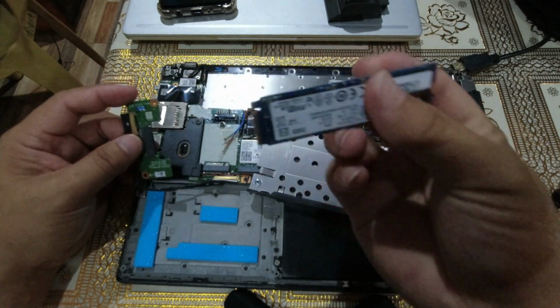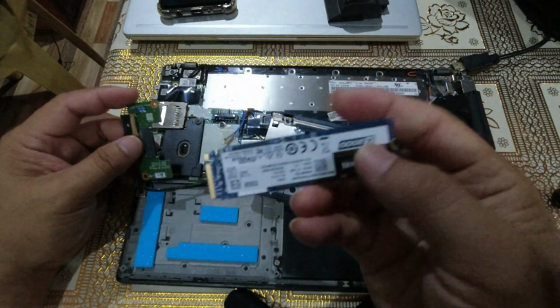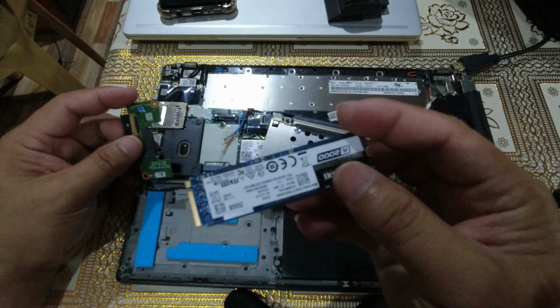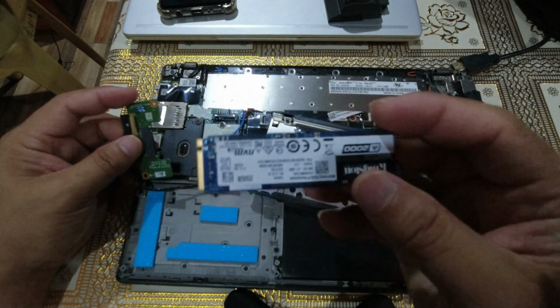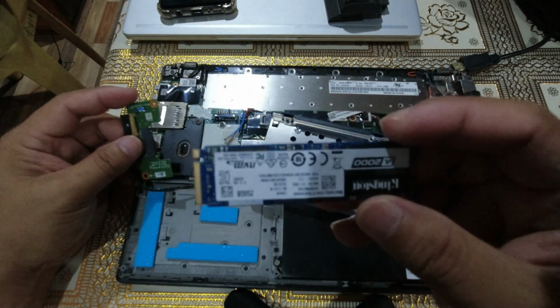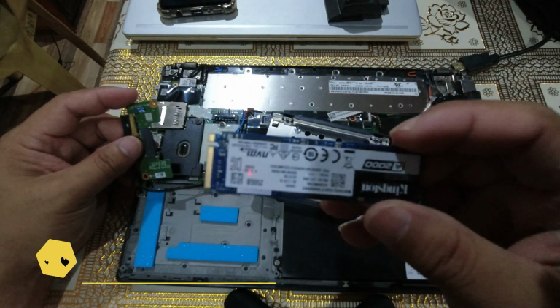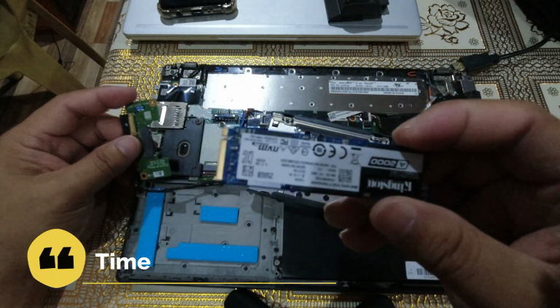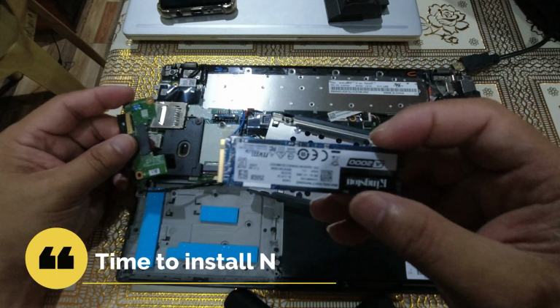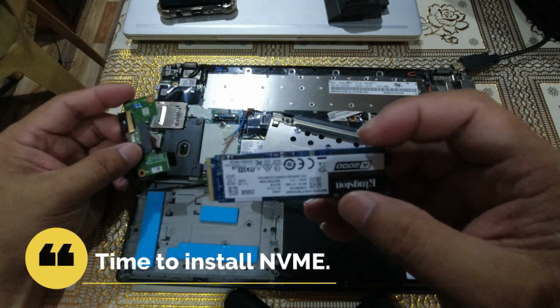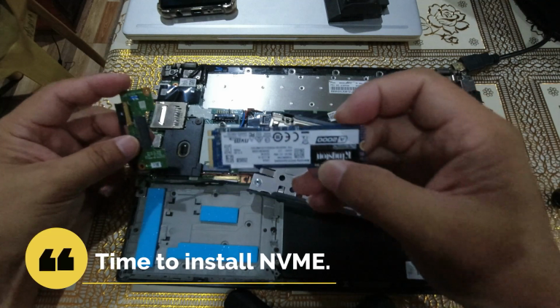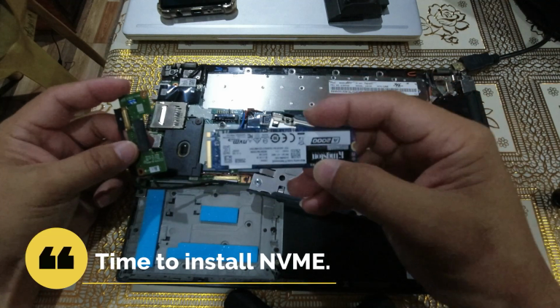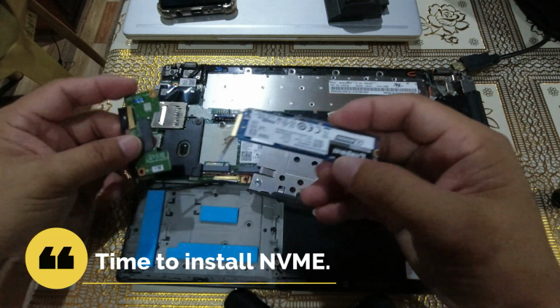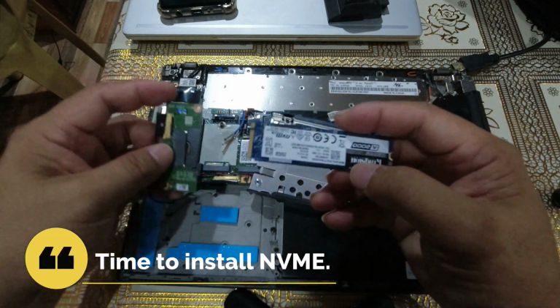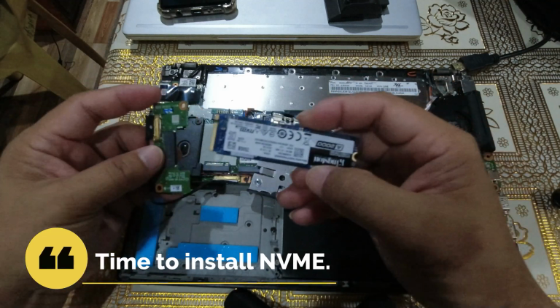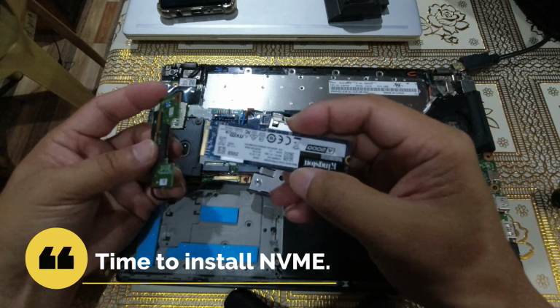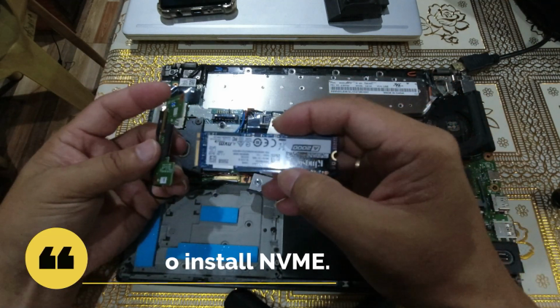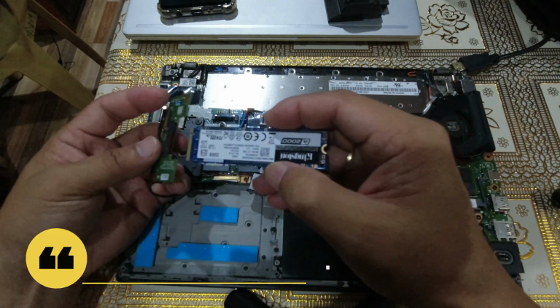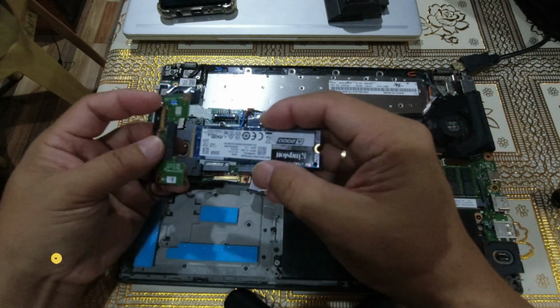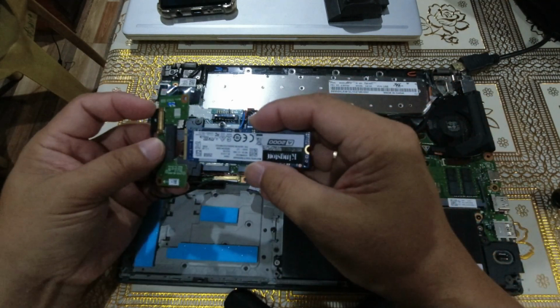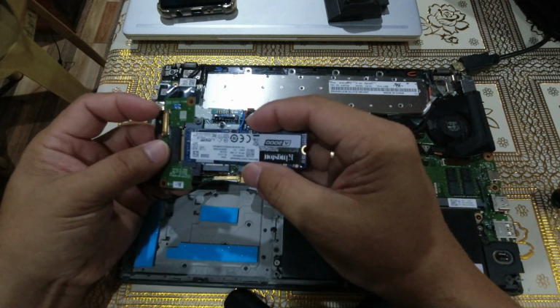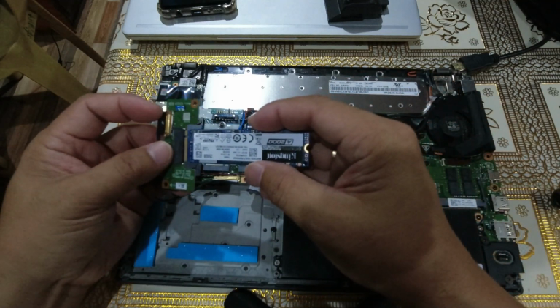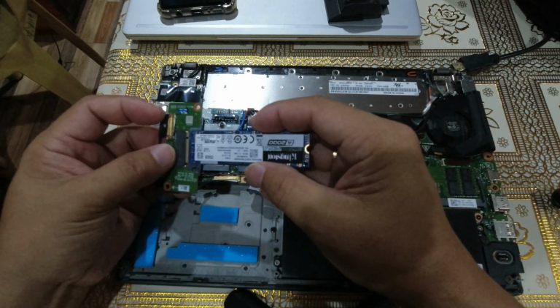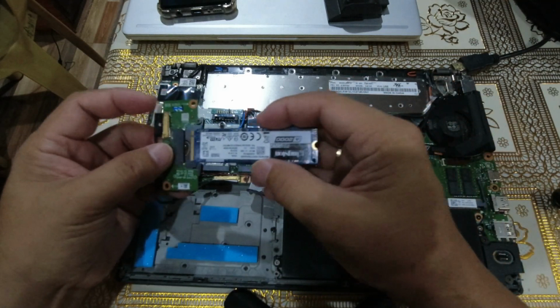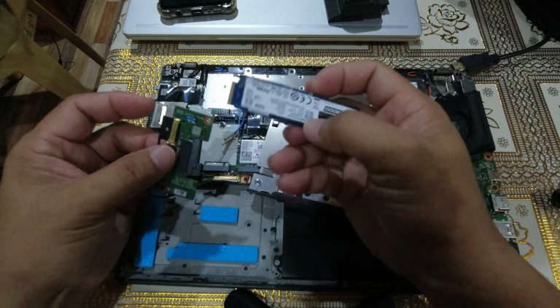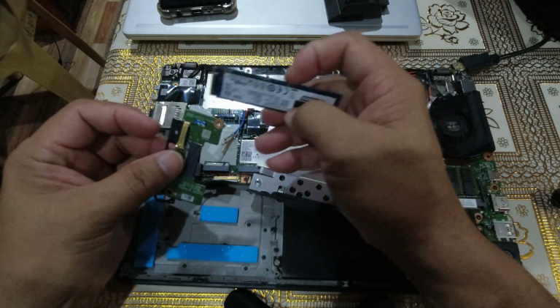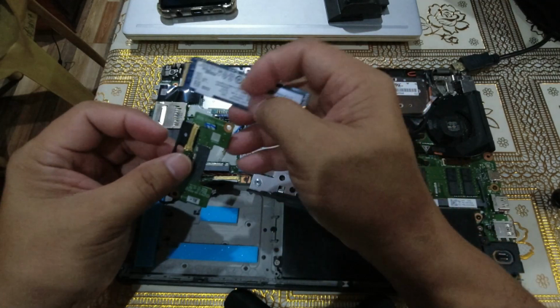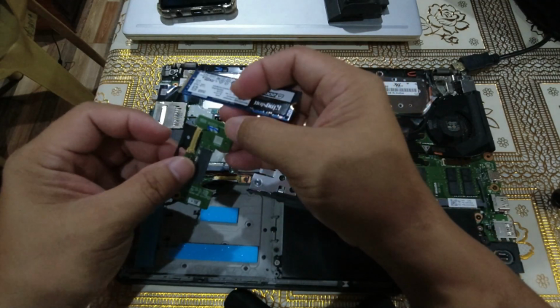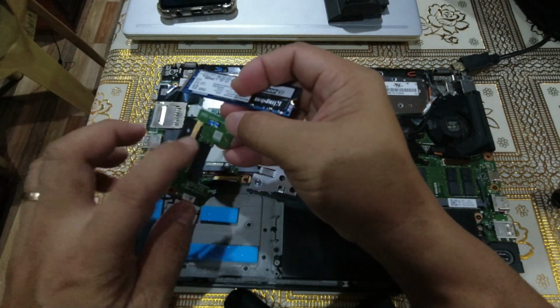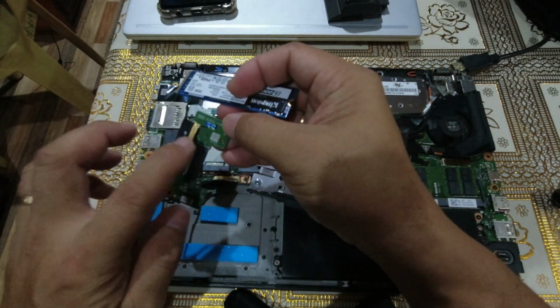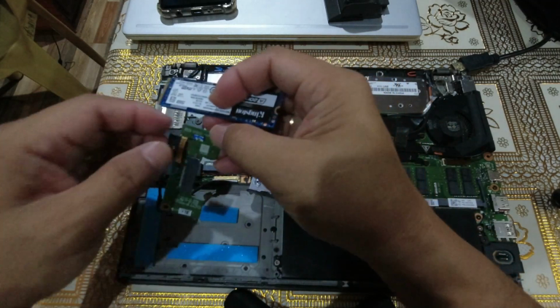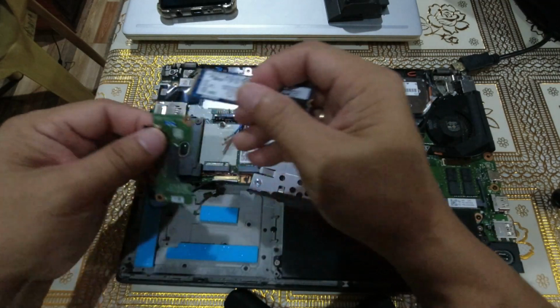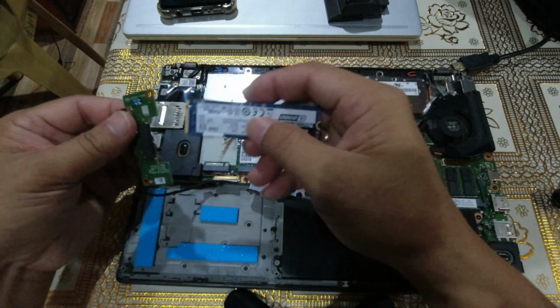We will now be installing the new SSD drive by just putting it inside the case, which is the NVMe slot here.